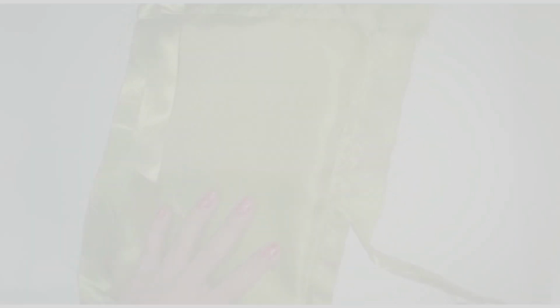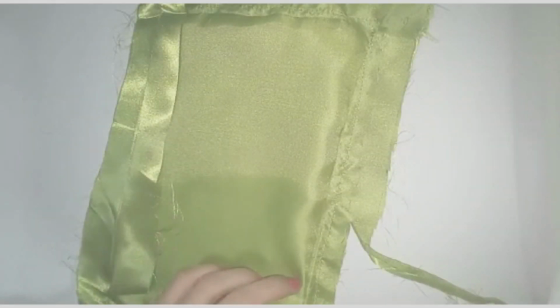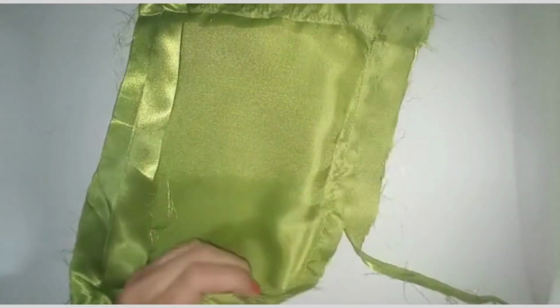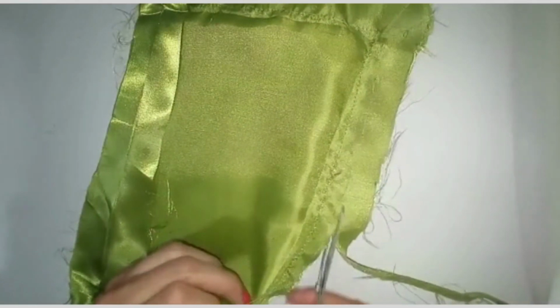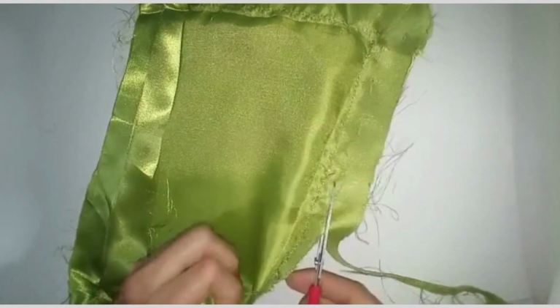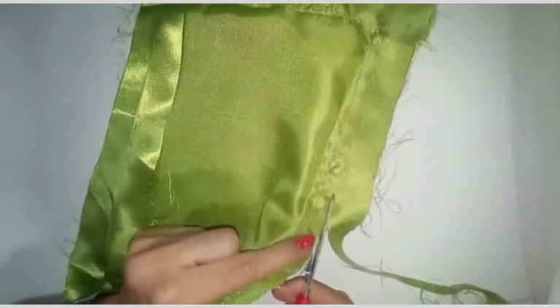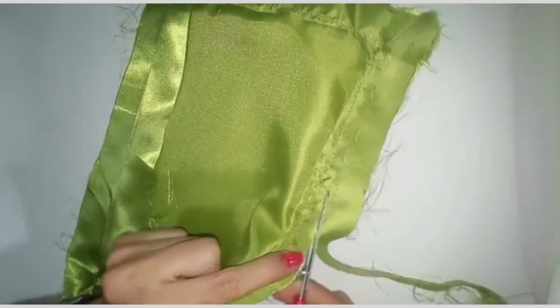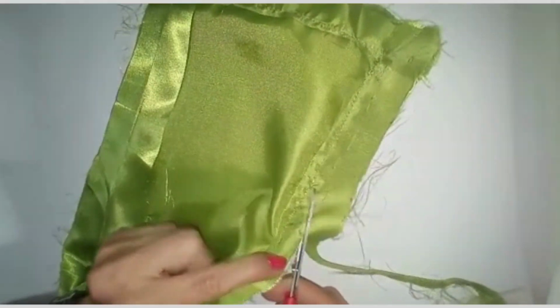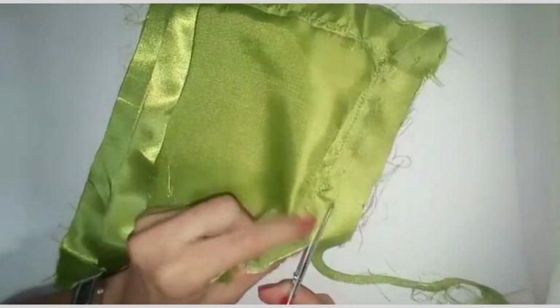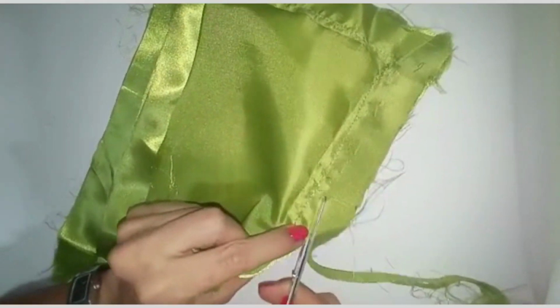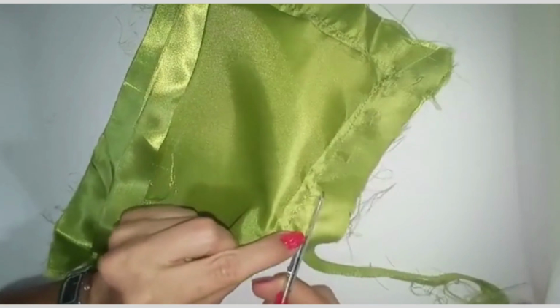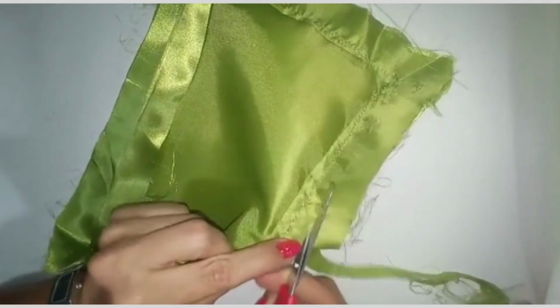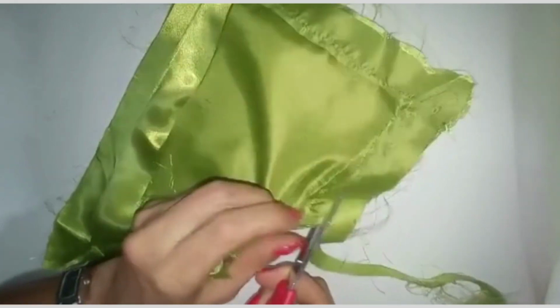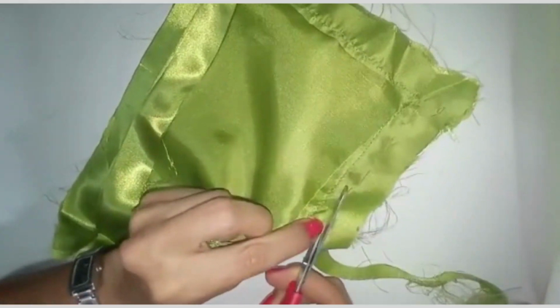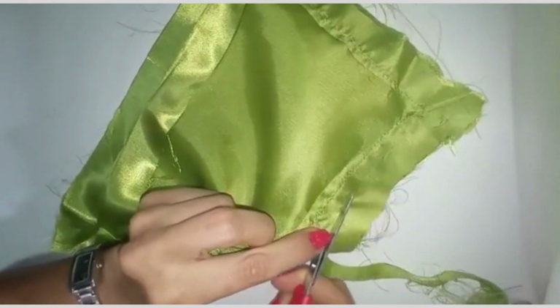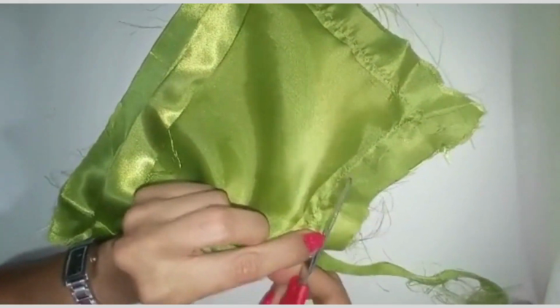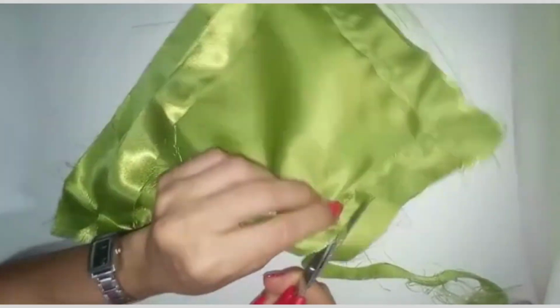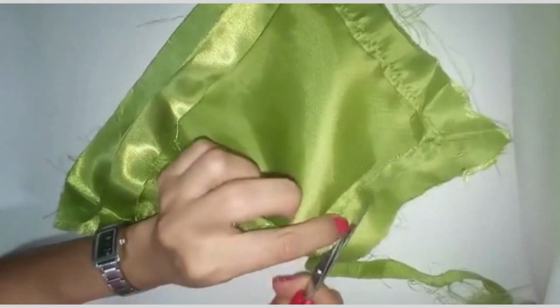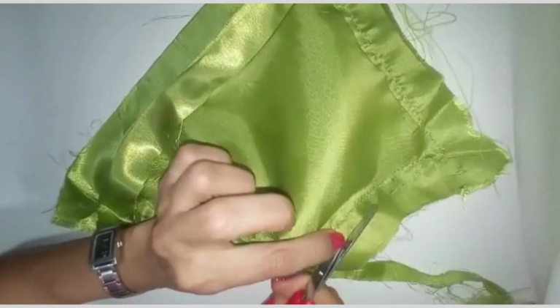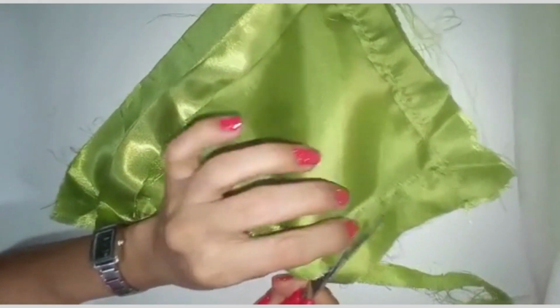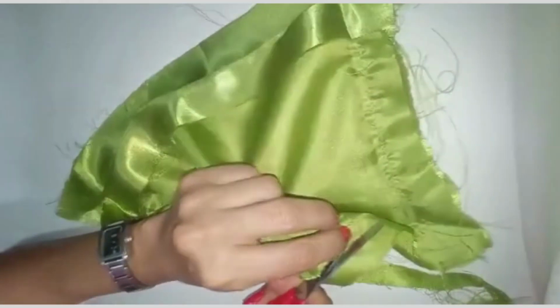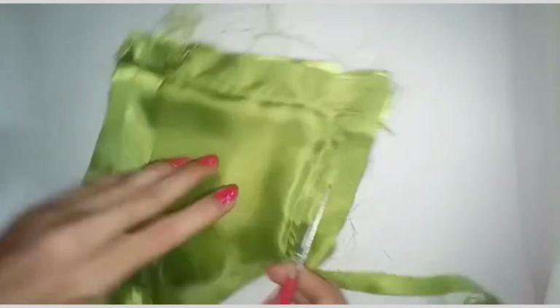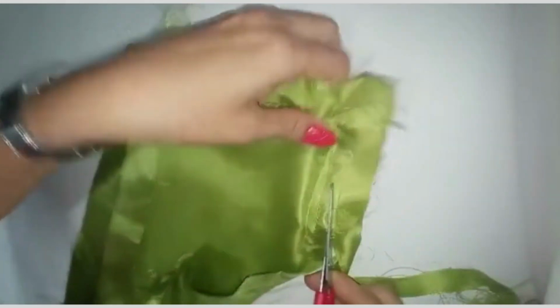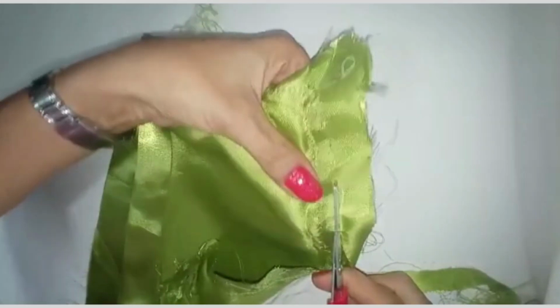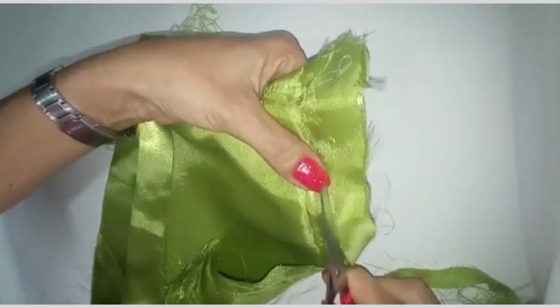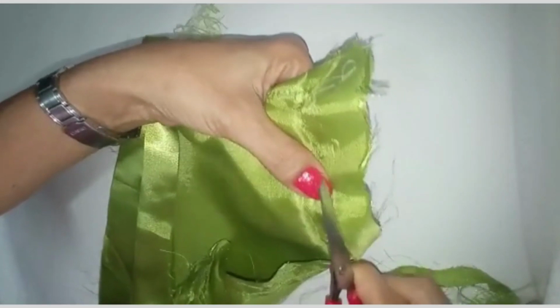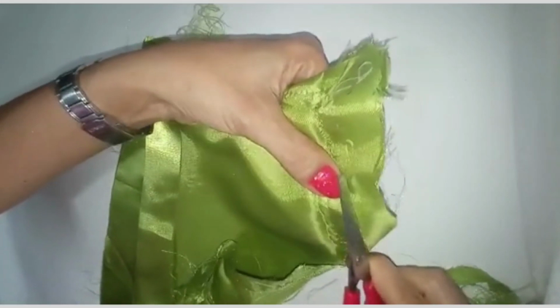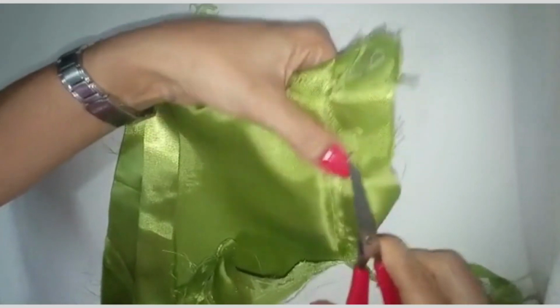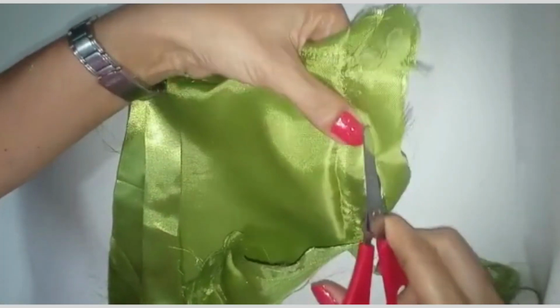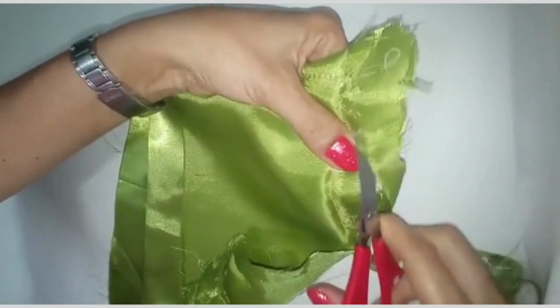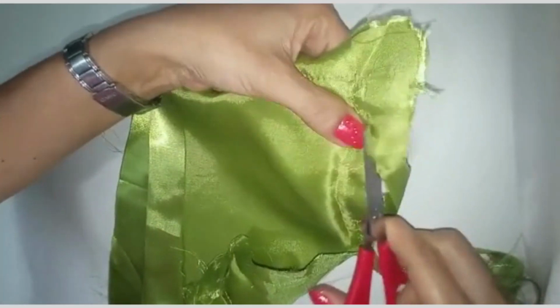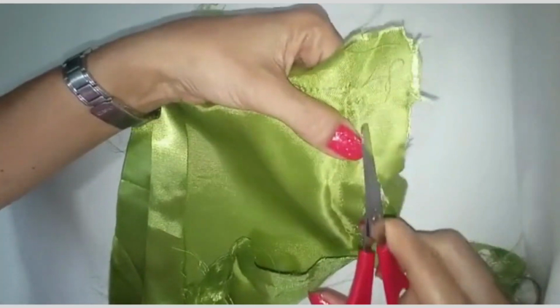Le estamos cortando todo el sobrante, luego ya de haberlo planchado. Vamos entonces a proceder a quitarle todo el sobrante para pegarlo en la cartera.